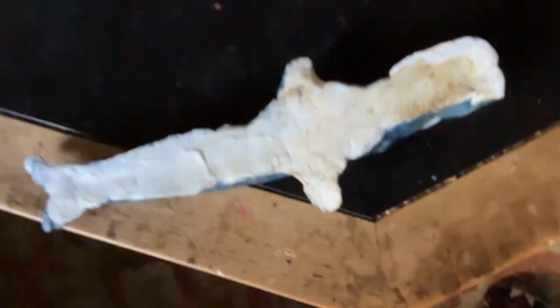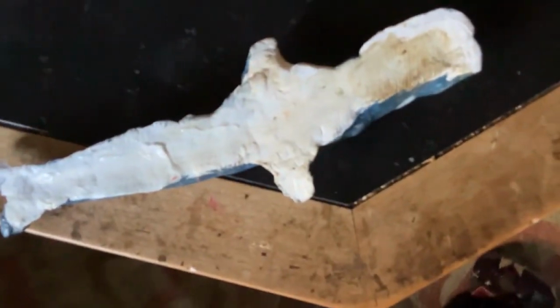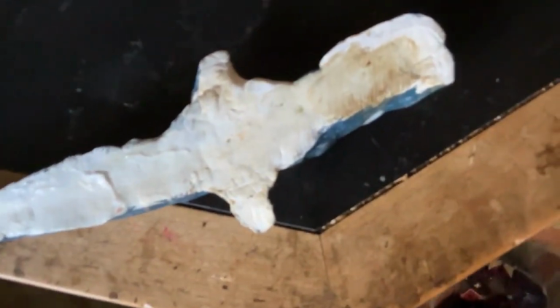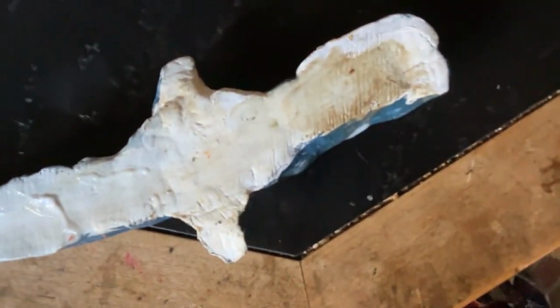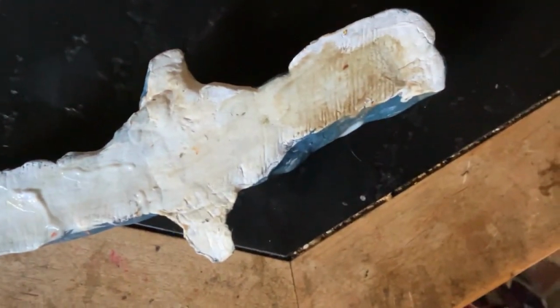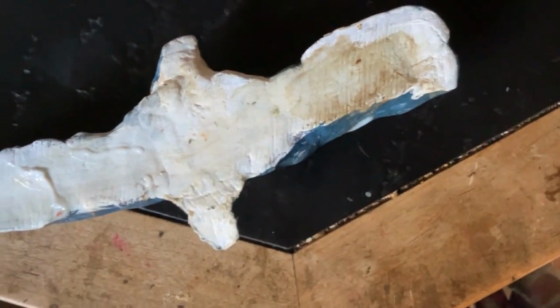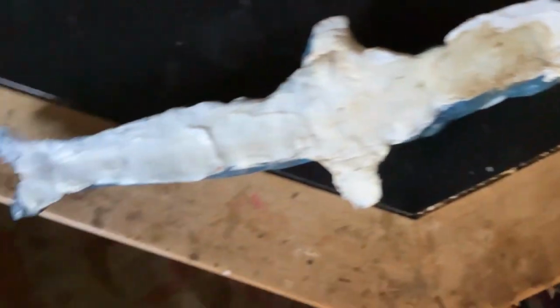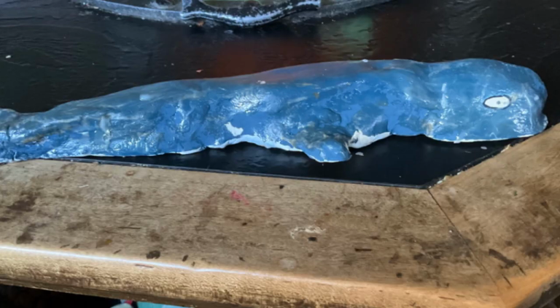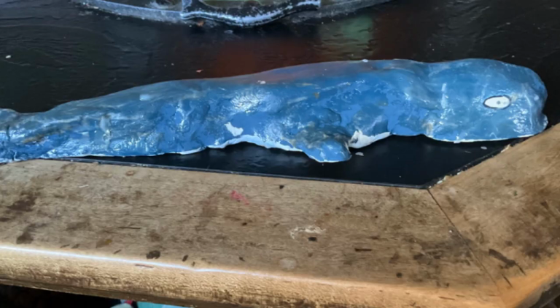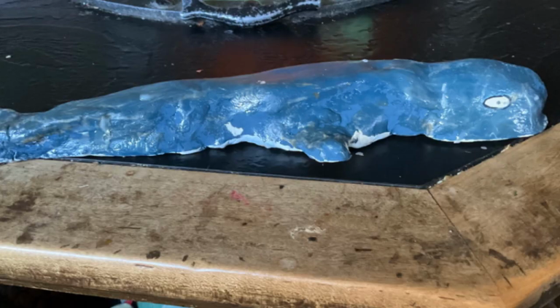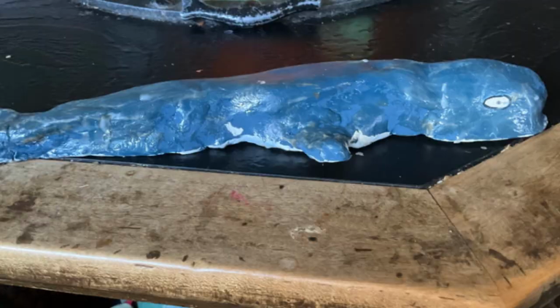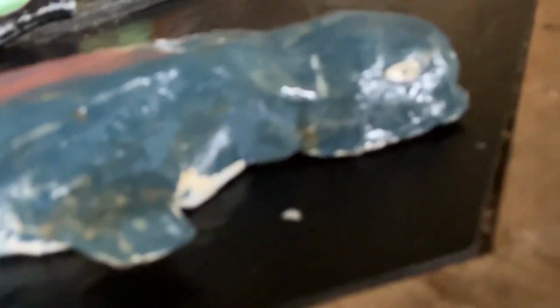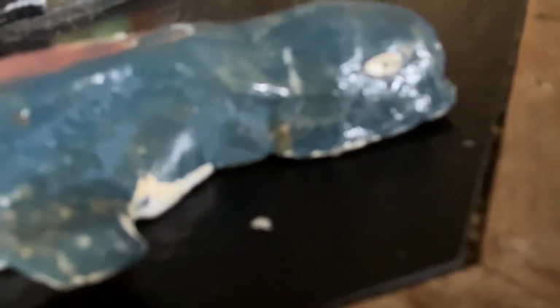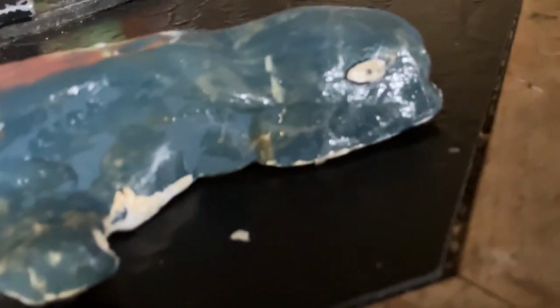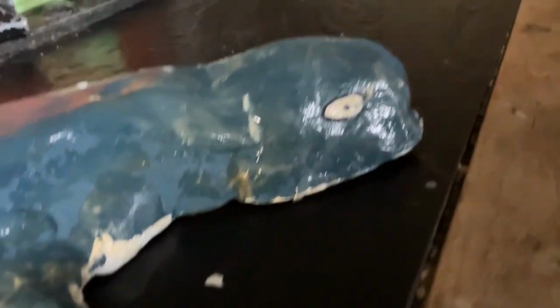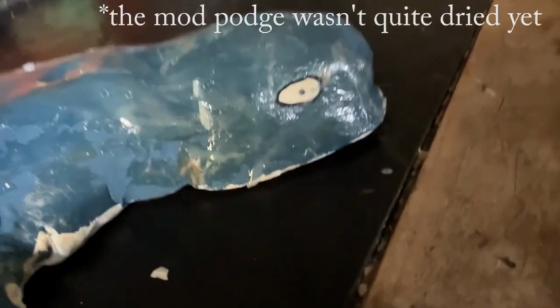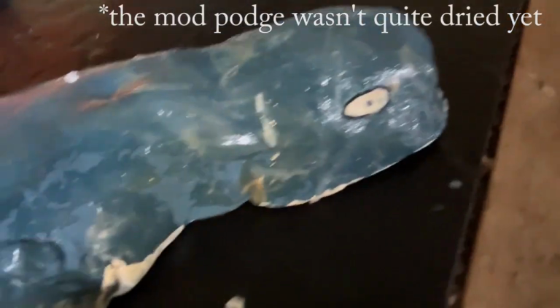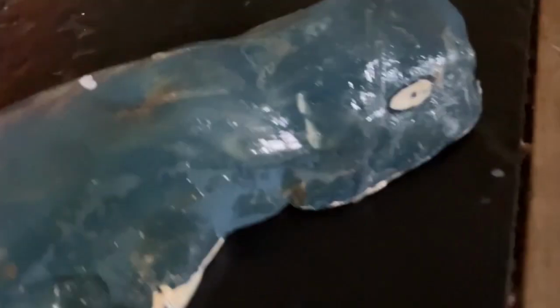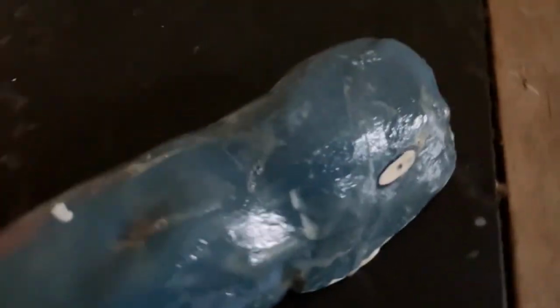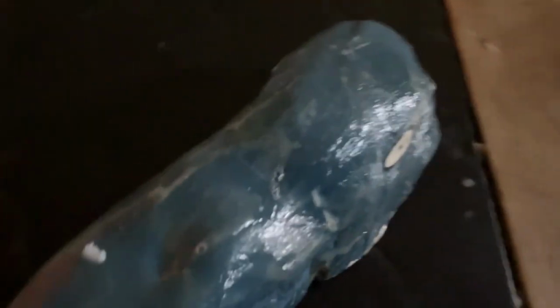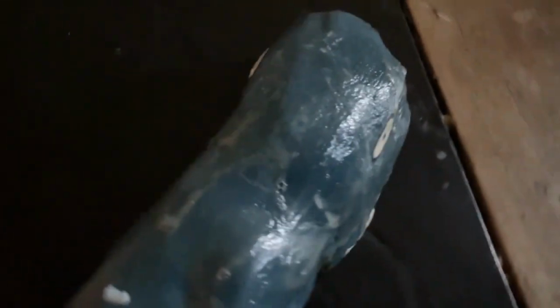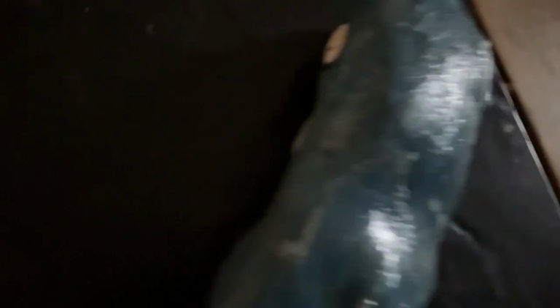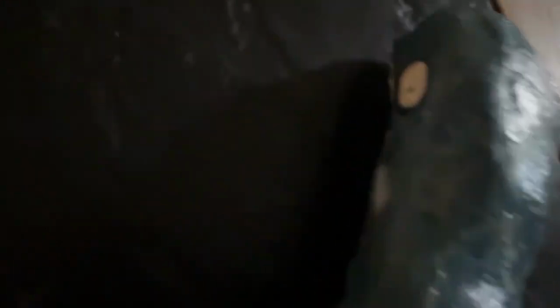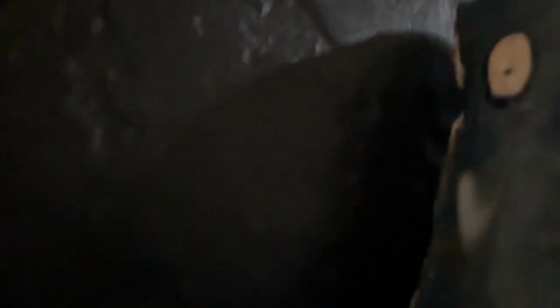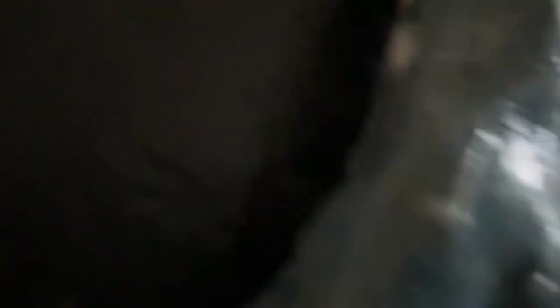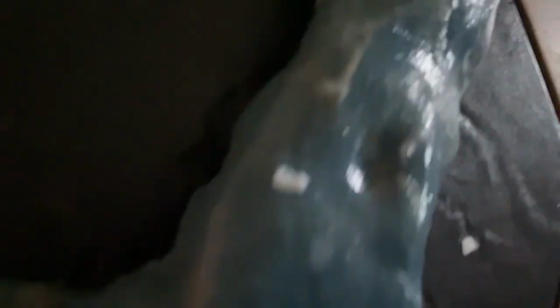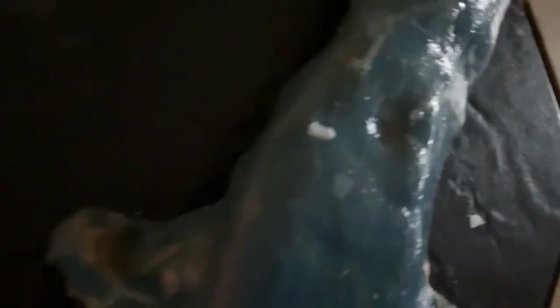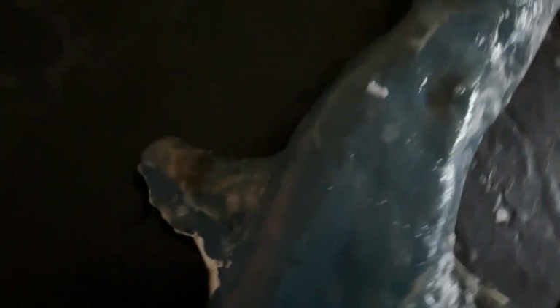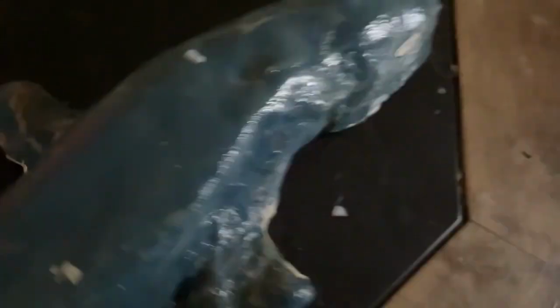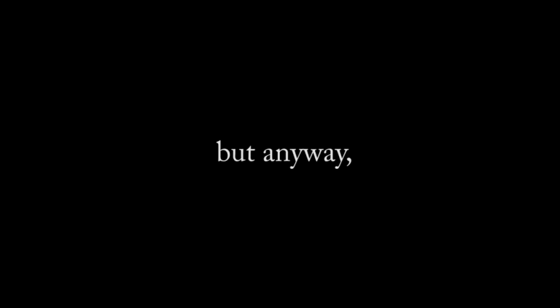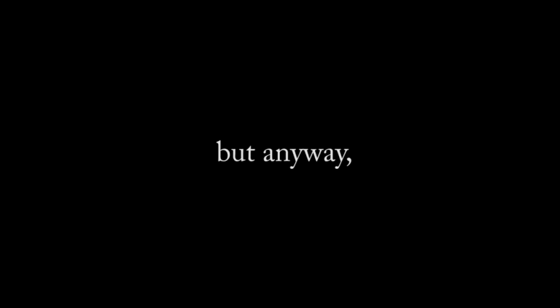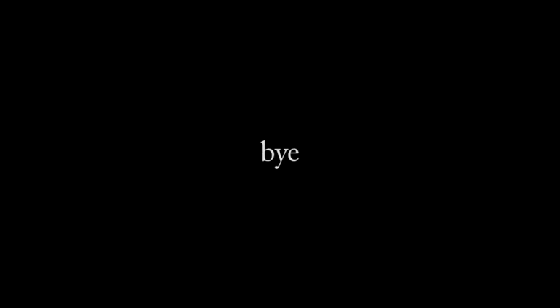Nonetheless, here it is — the finished product. My goal was to make it look wonky, so I guess it's fine. But I really wish I would have waited until the morning to finish it. But anyway, bye!